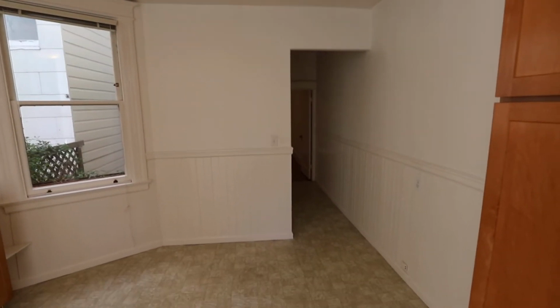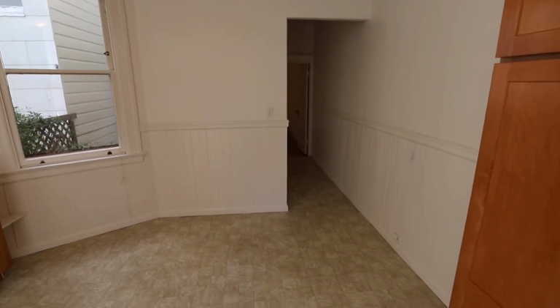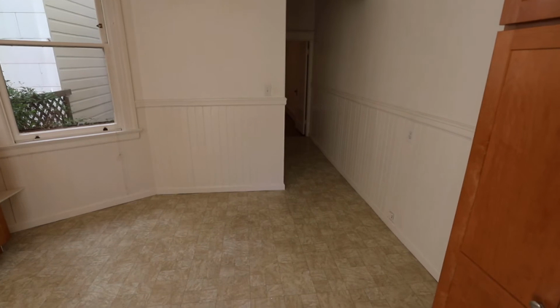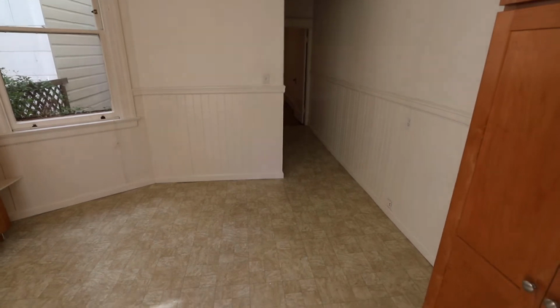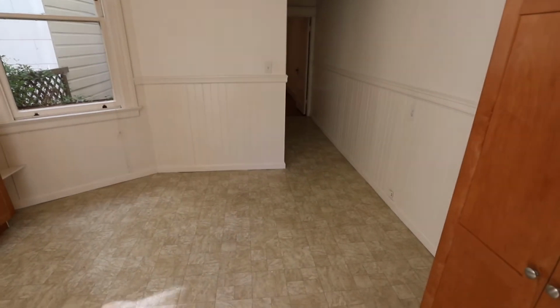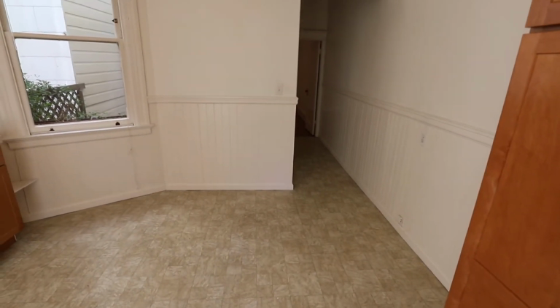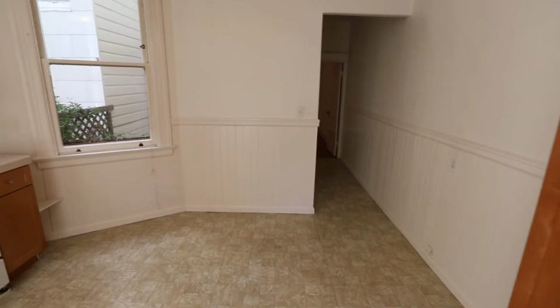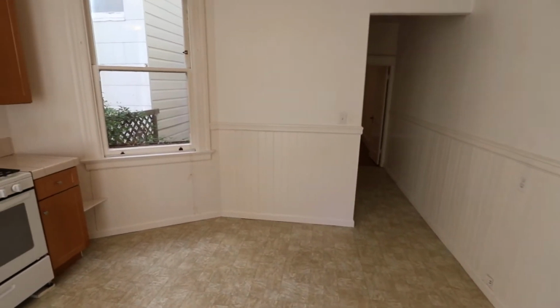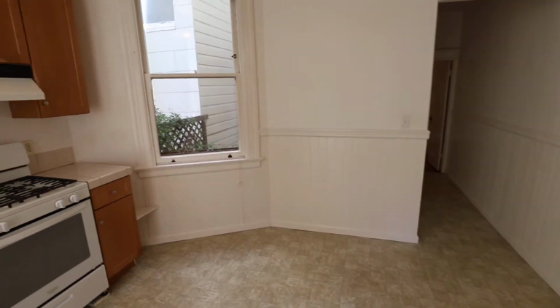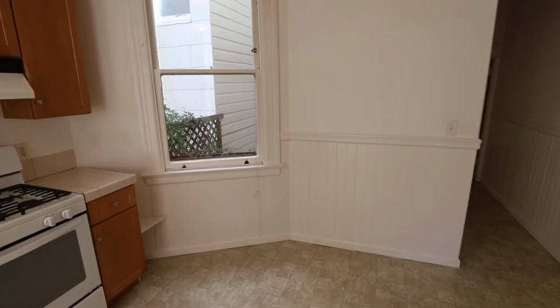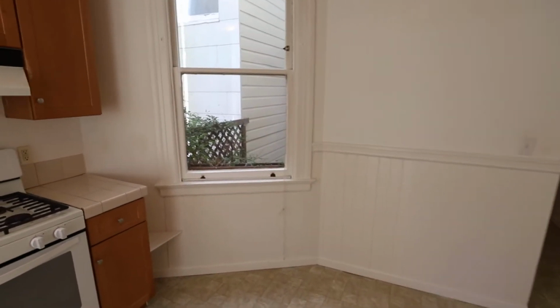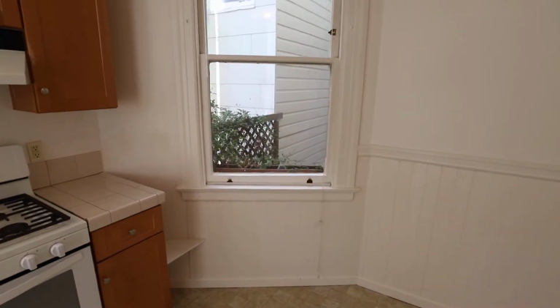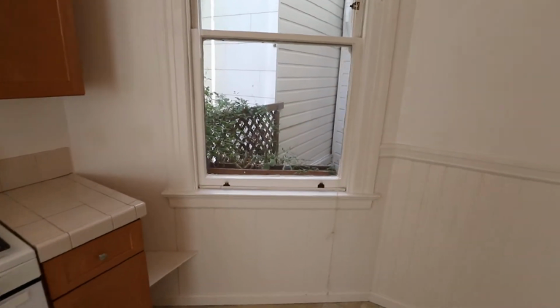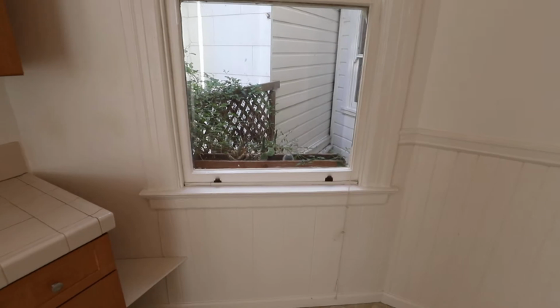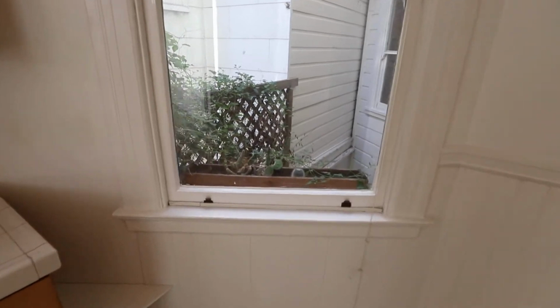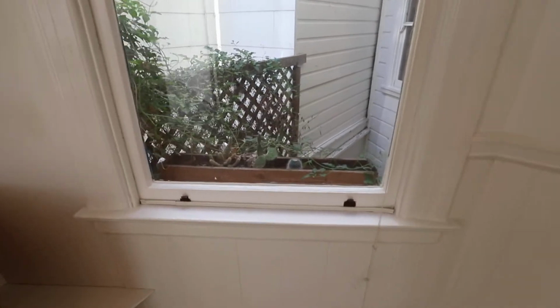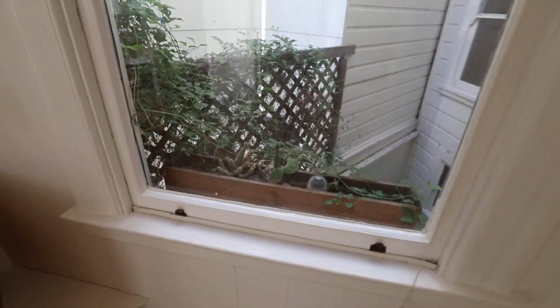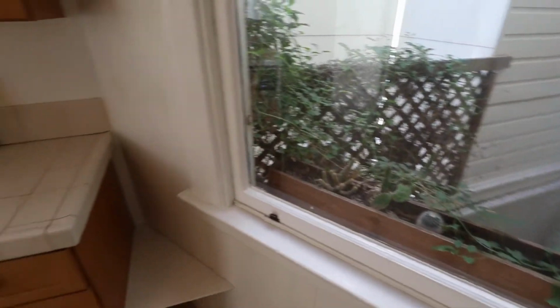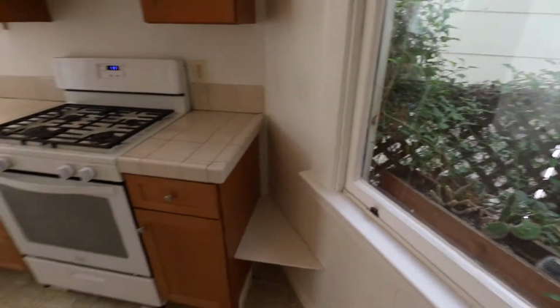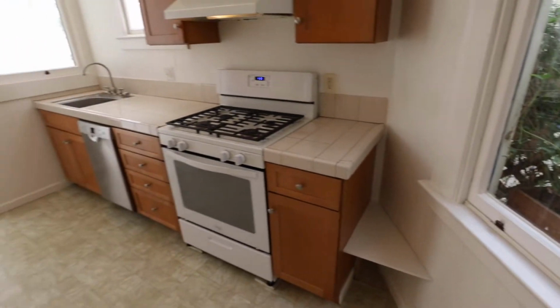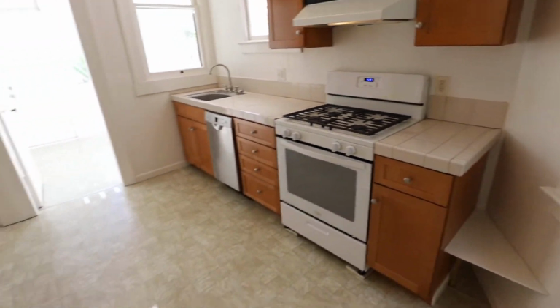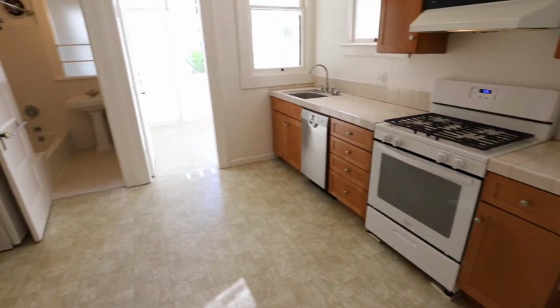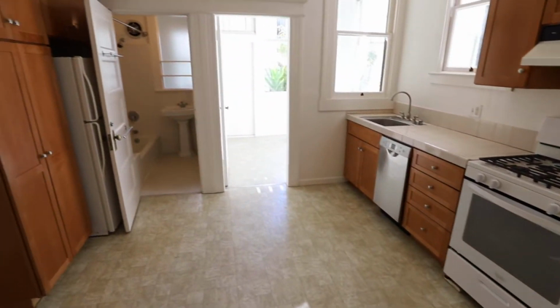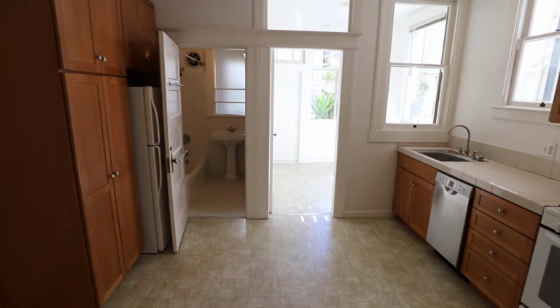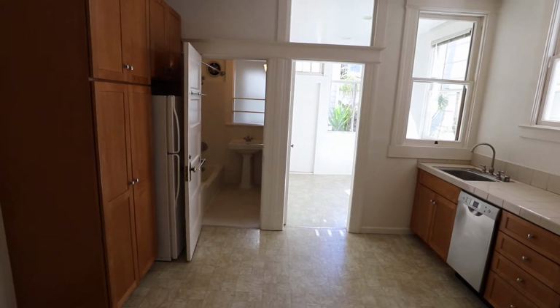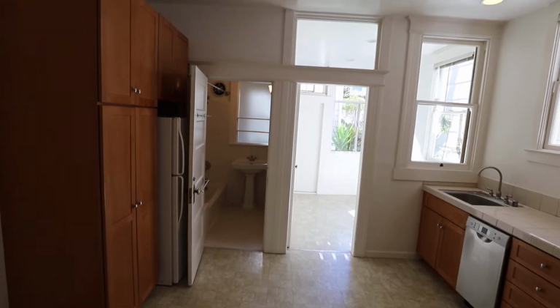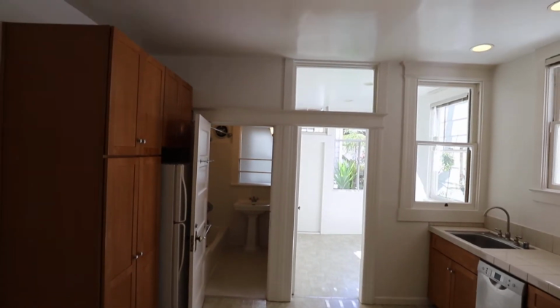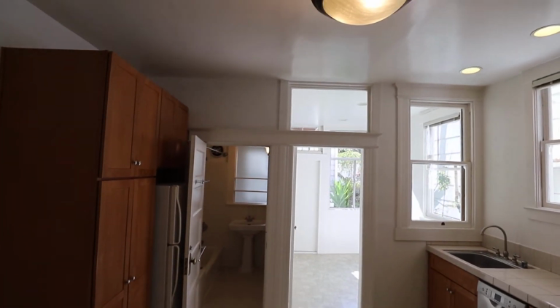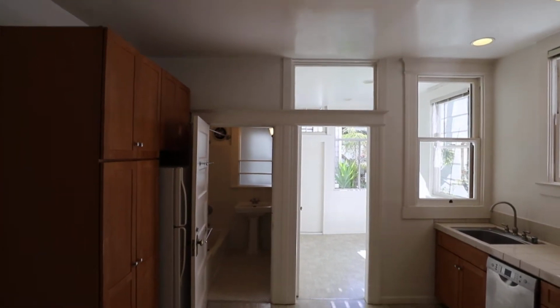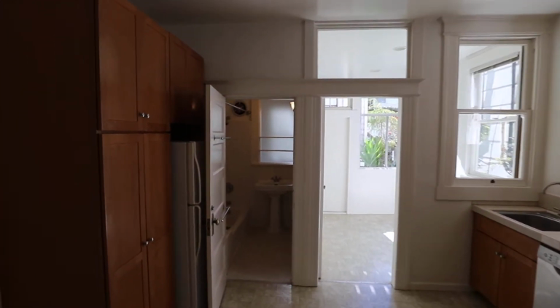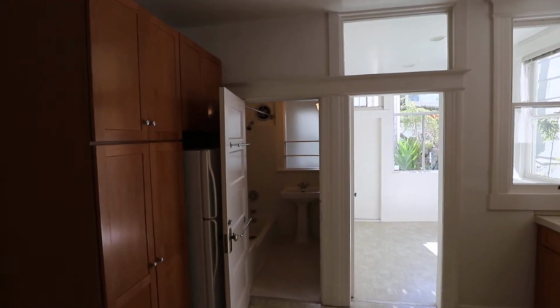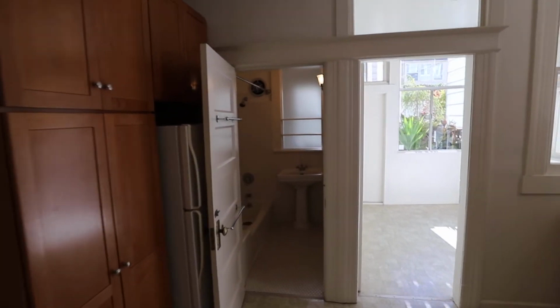This place is in great shape, lots of light throughout. Now a little cactus terrarium there. Plenty of cabinet space.